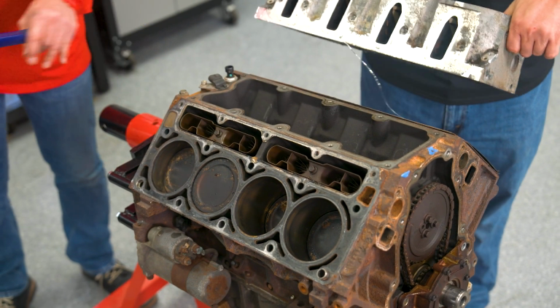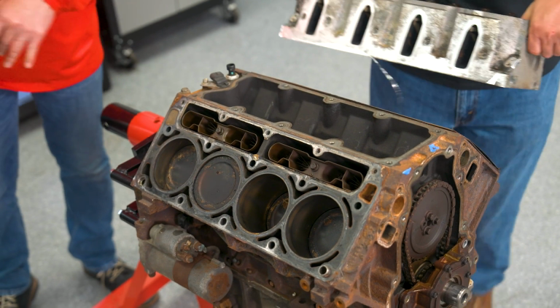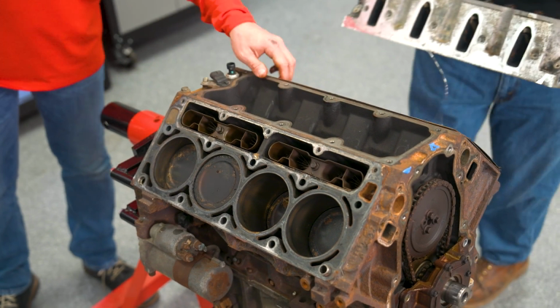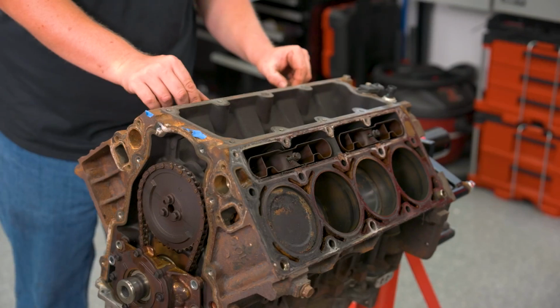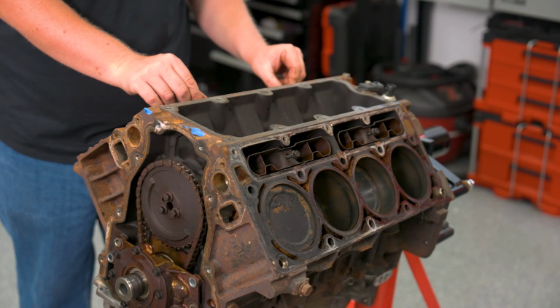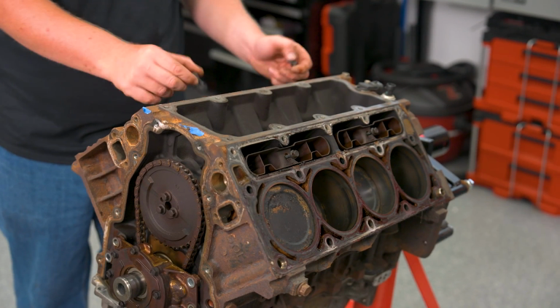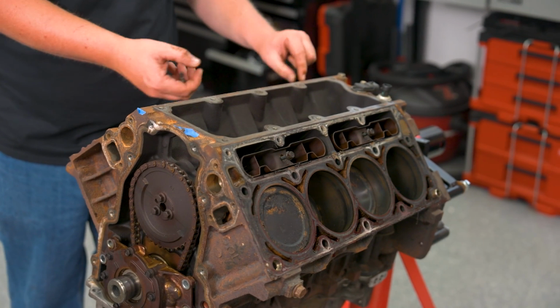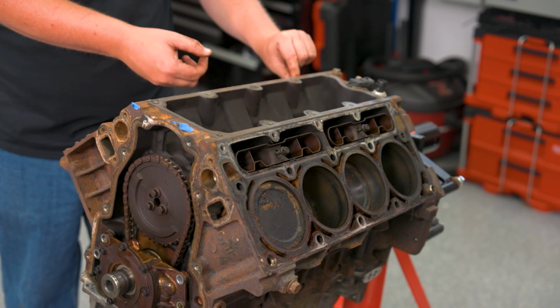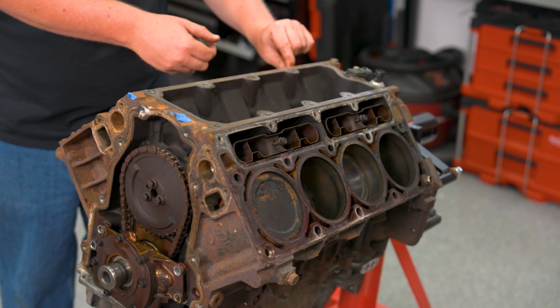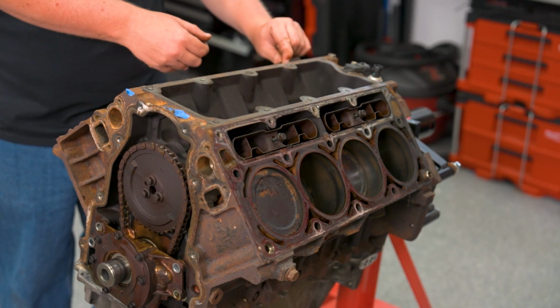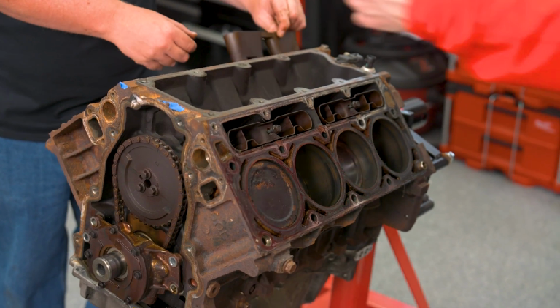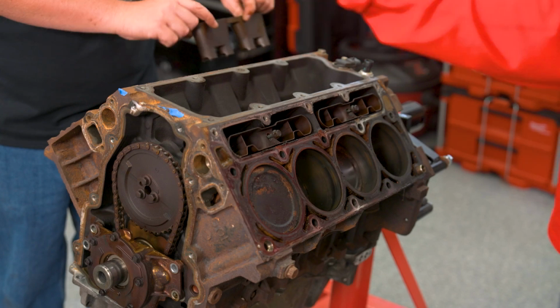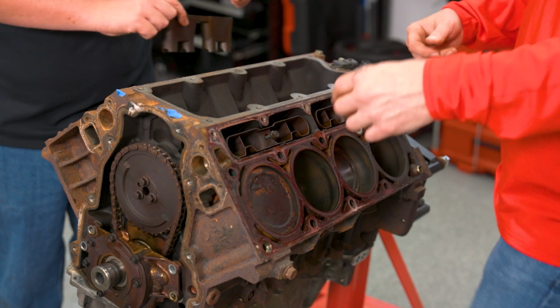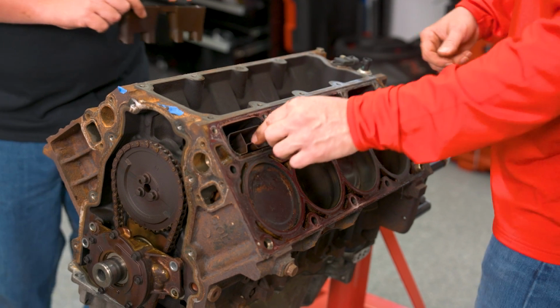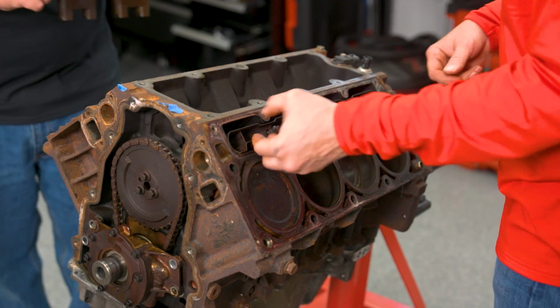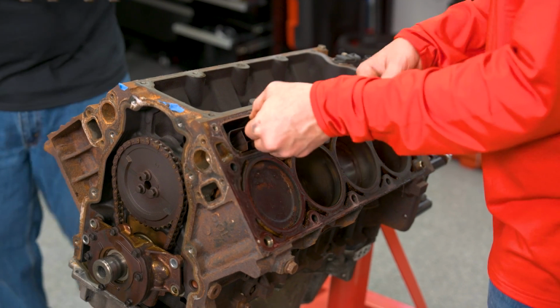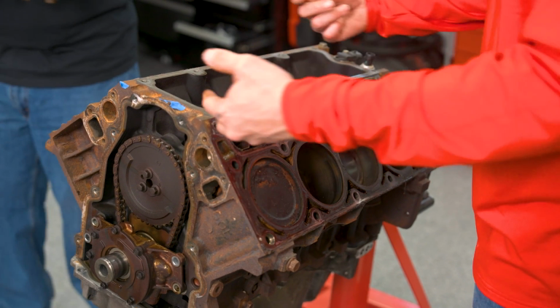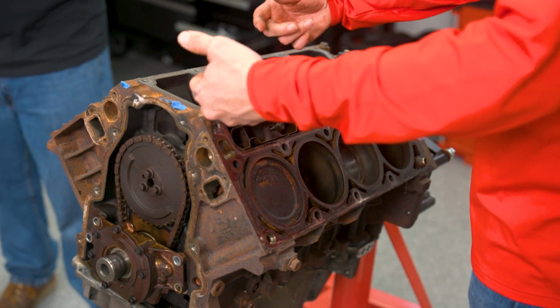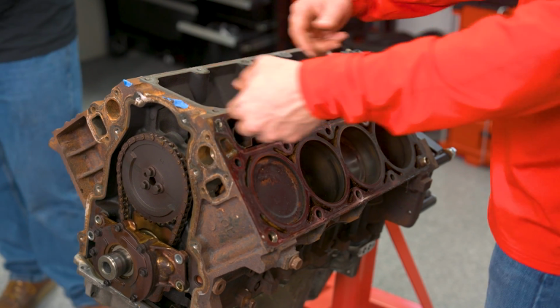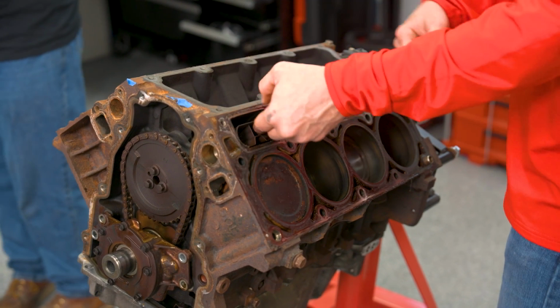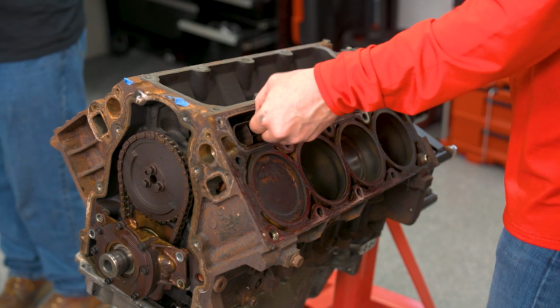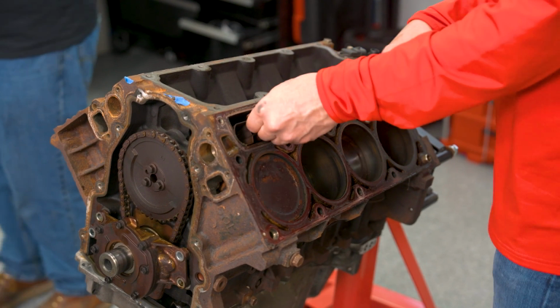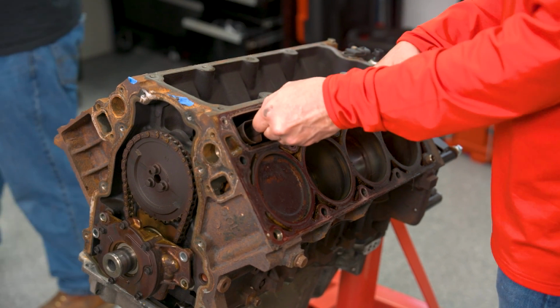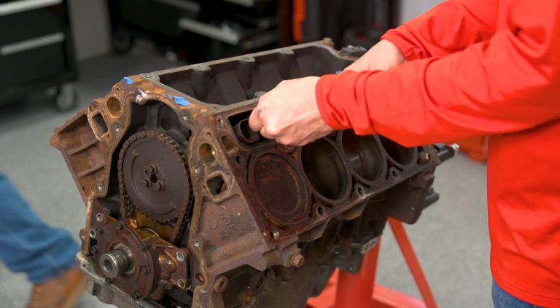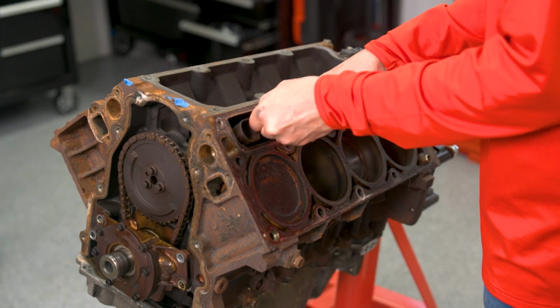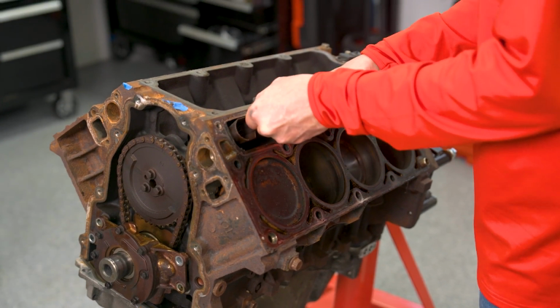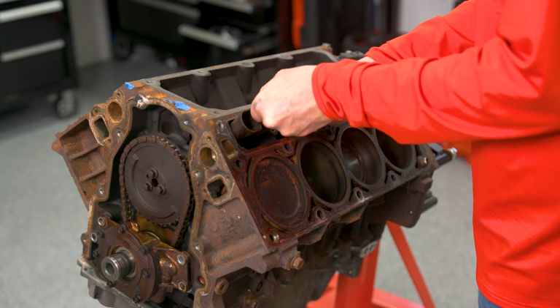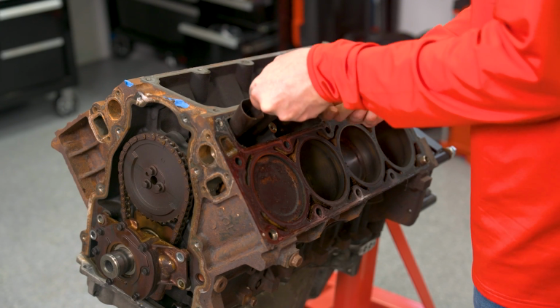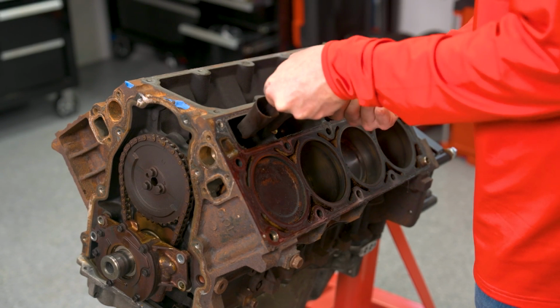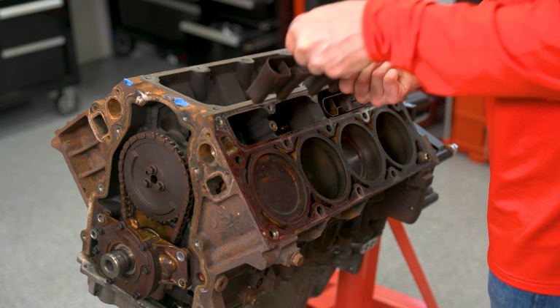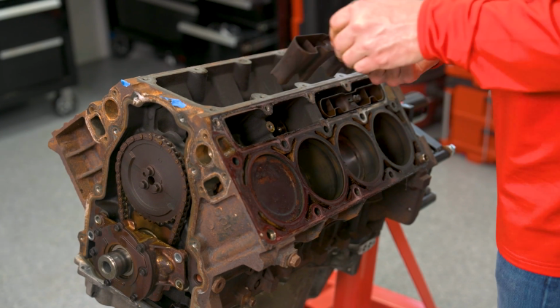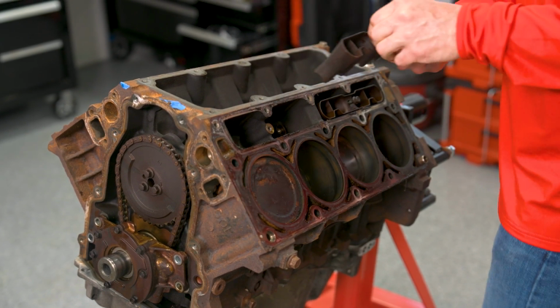Usually when they do cam swaps in-car, you just roll the cam over 720 degrees and all the lifters will pop up into the trays. Later on you just run back down with the pushrods — easy peasy.